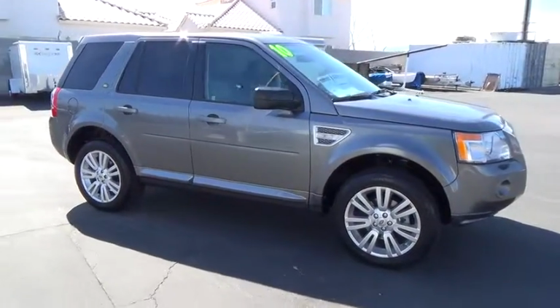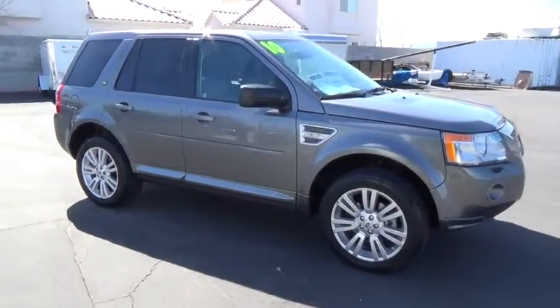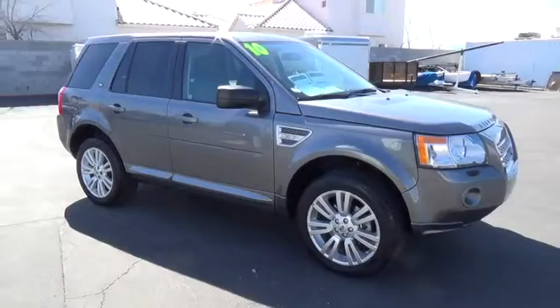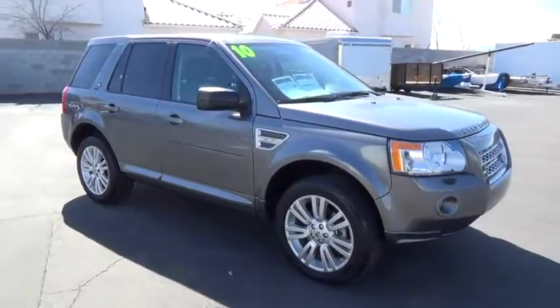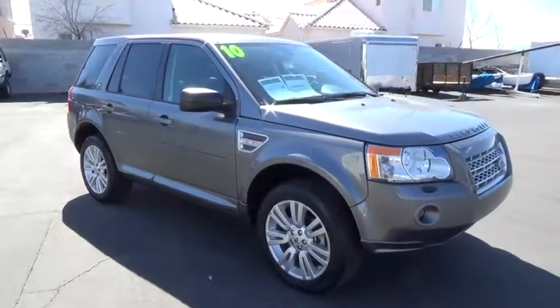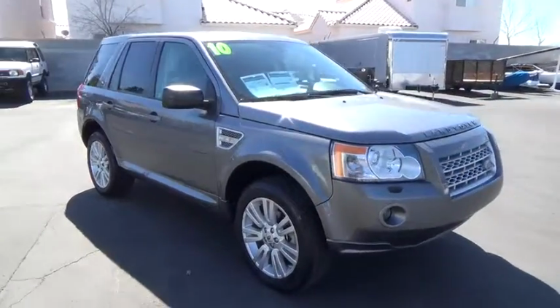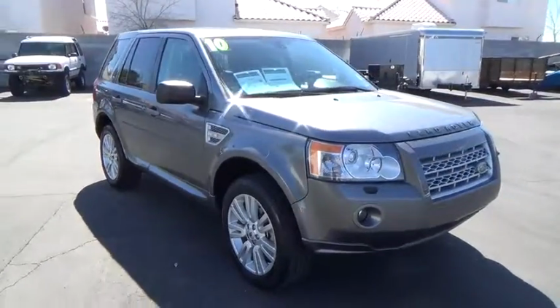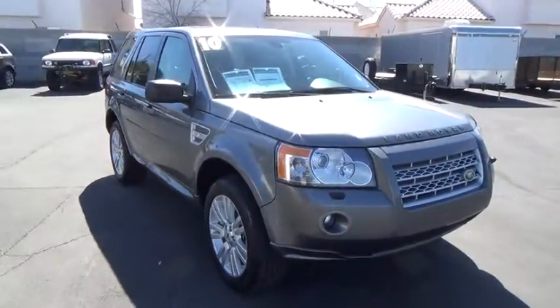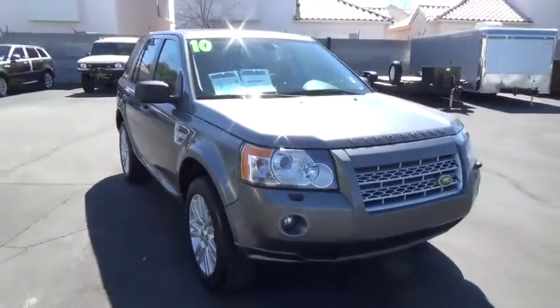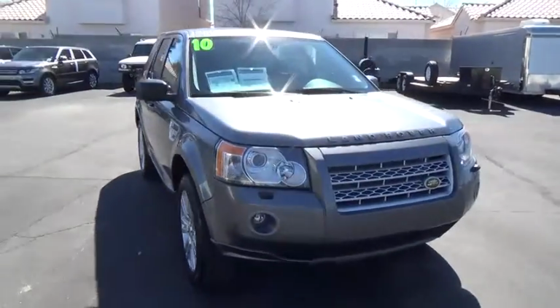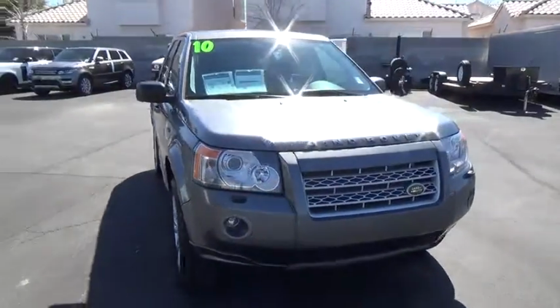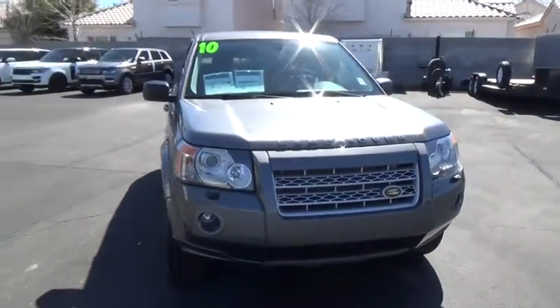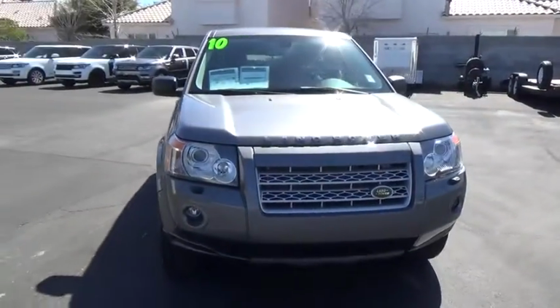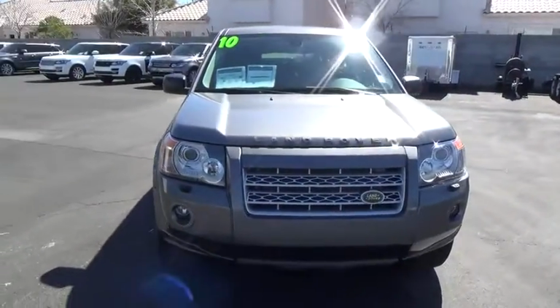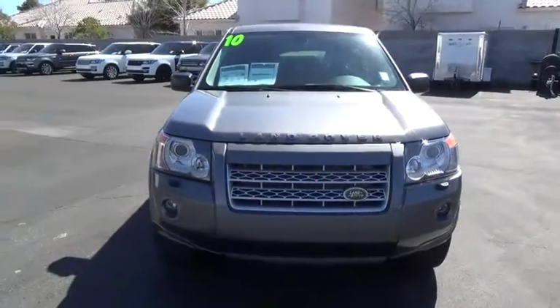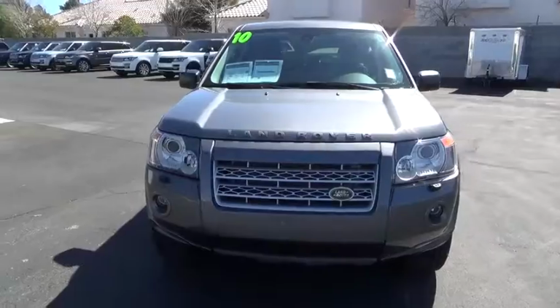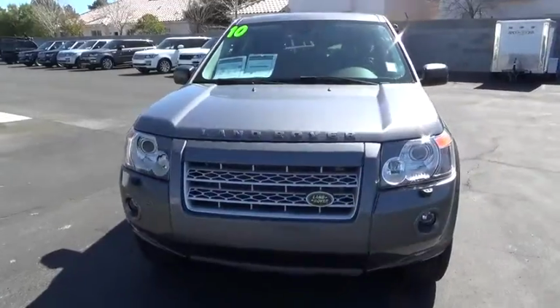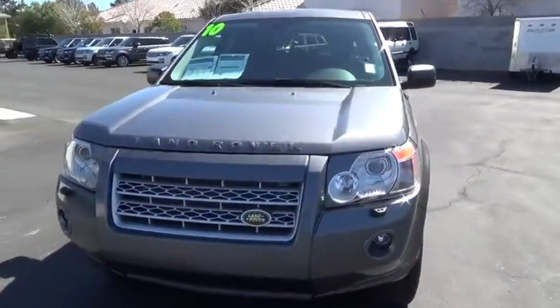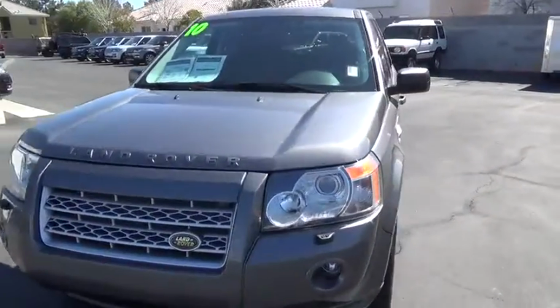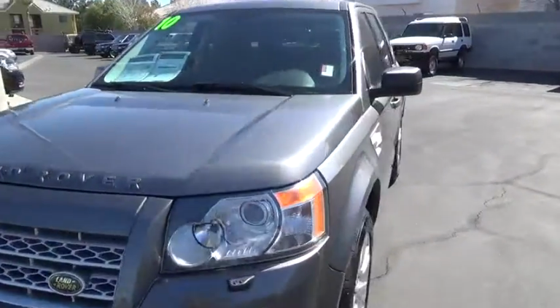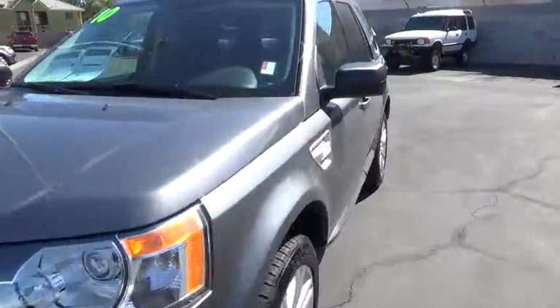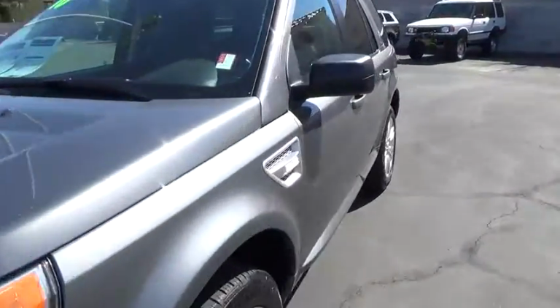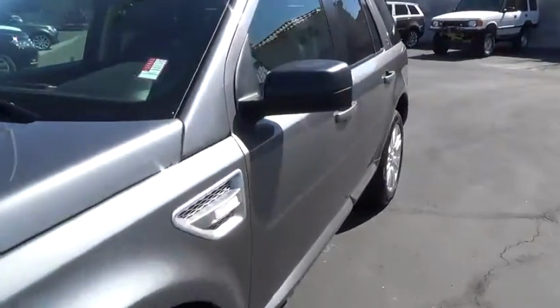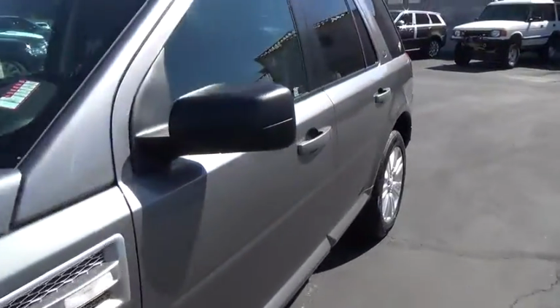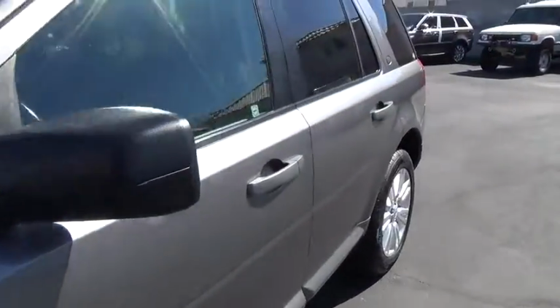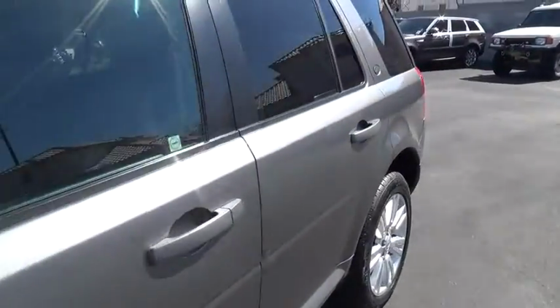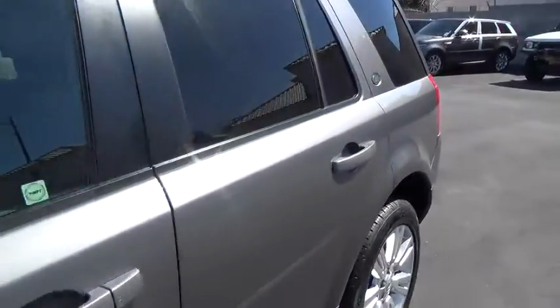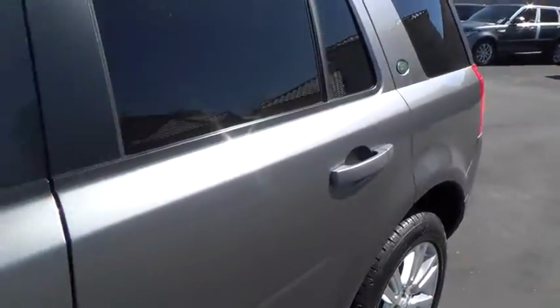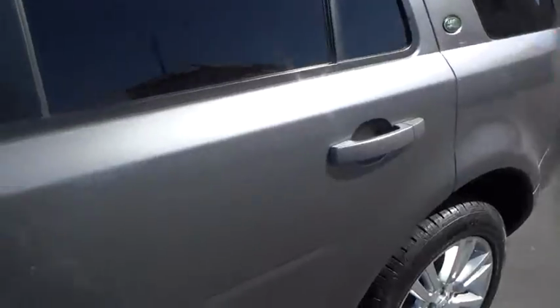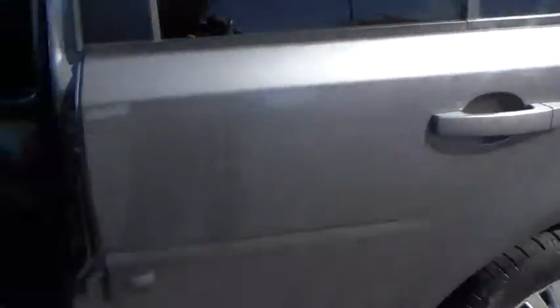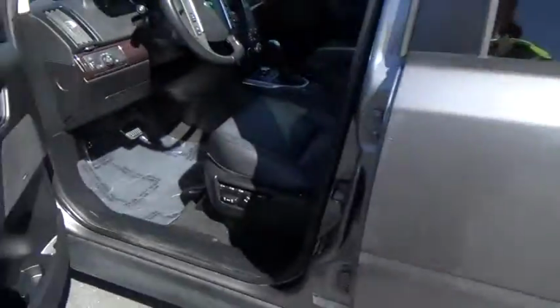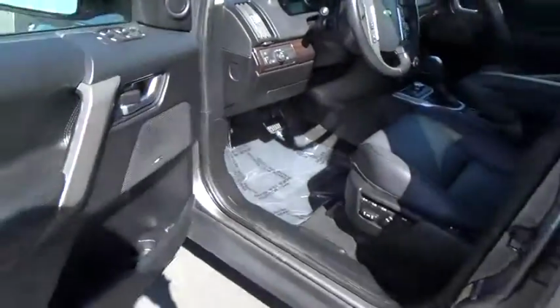Four-wheel drive. Keyless entry. Cruise control. Premium sound. Climate control. Clock. Power windows. Passenger airbag. CD player. Fog lights. Moonroof. Dual zone climate control.